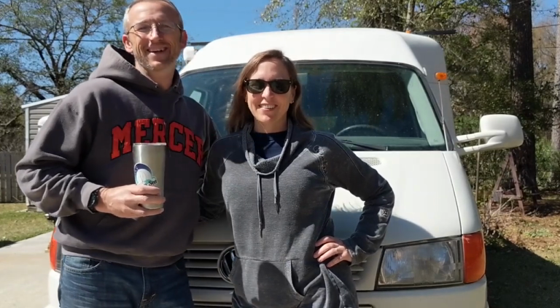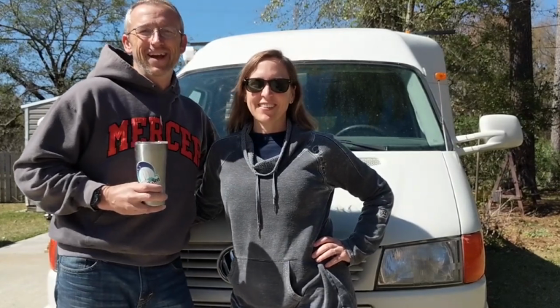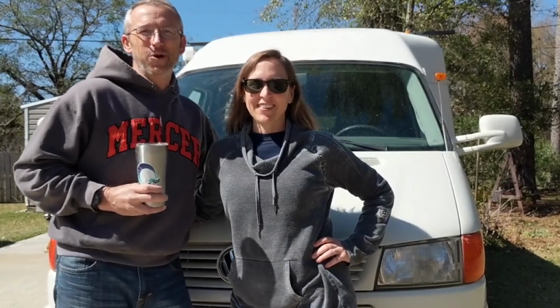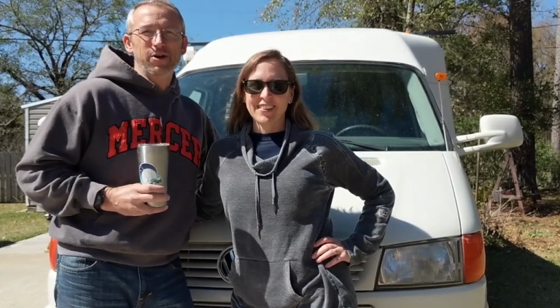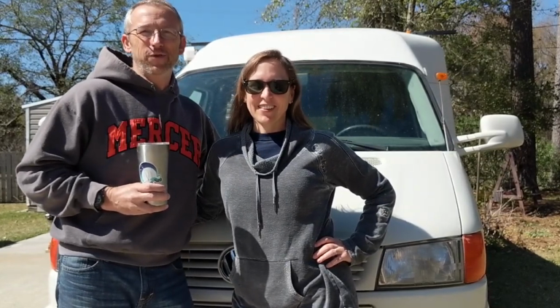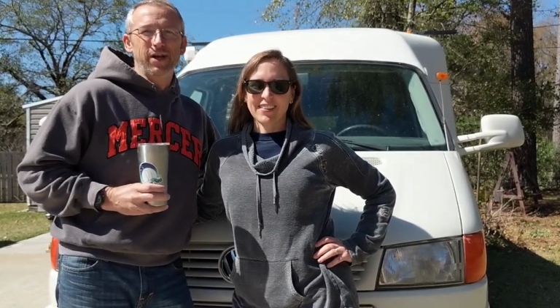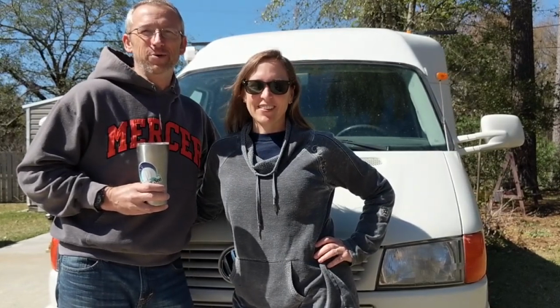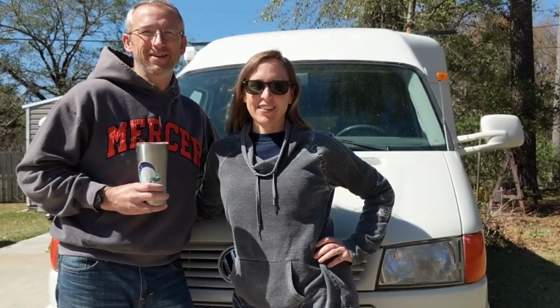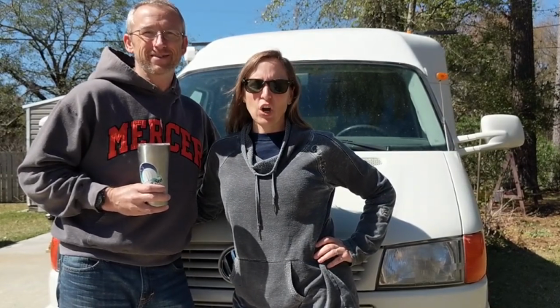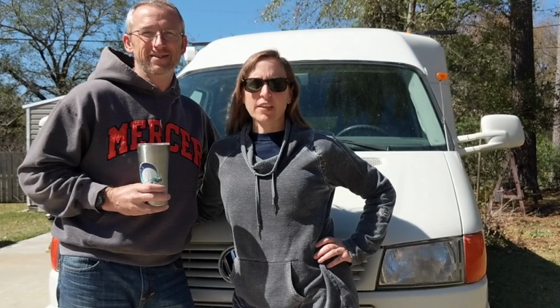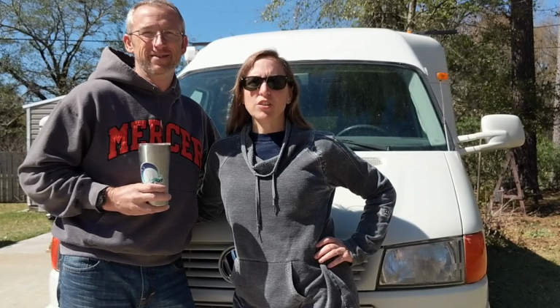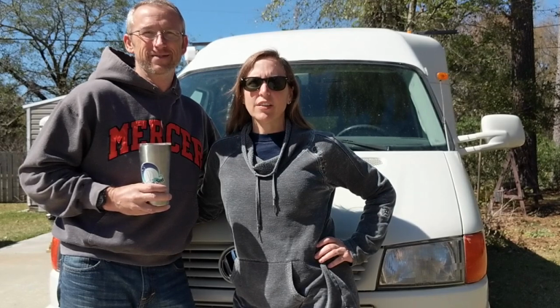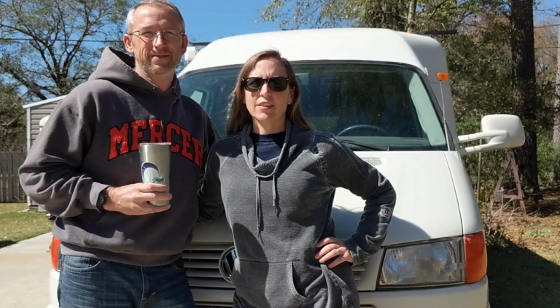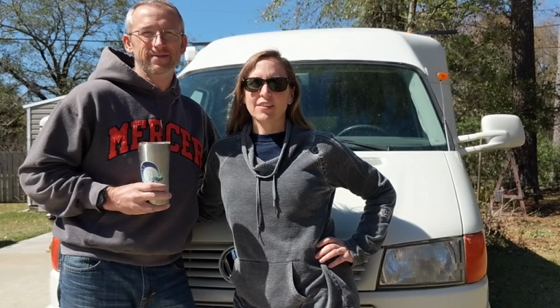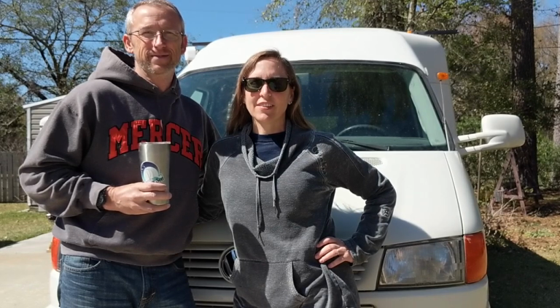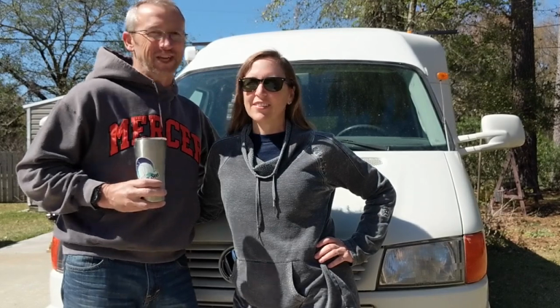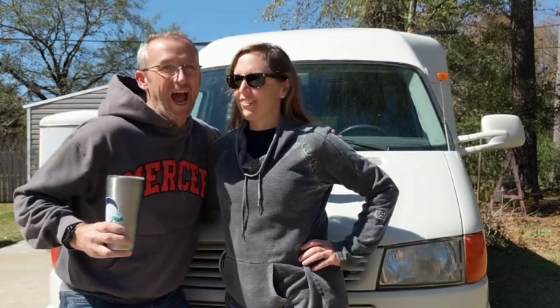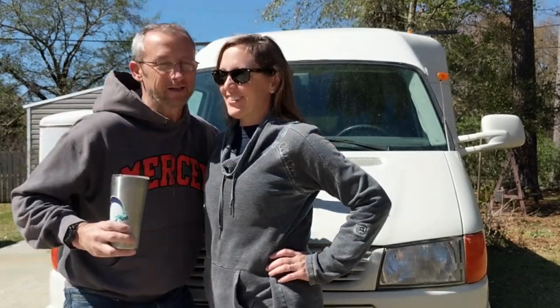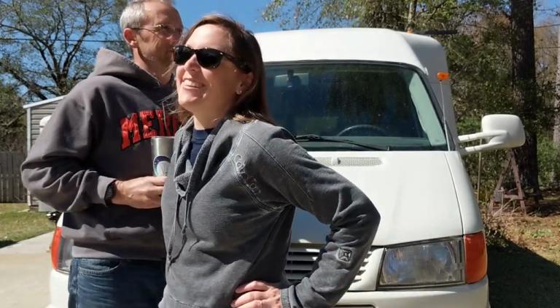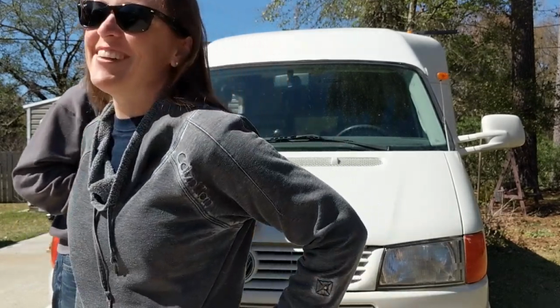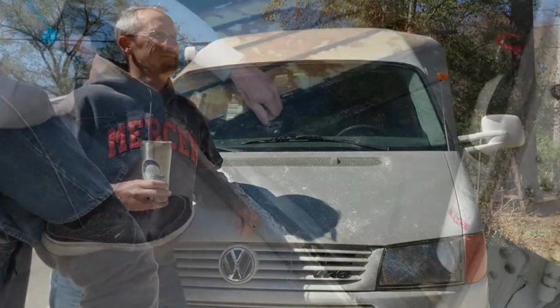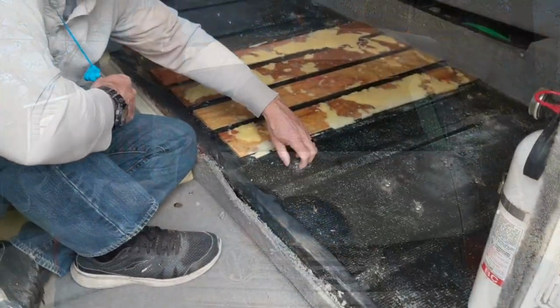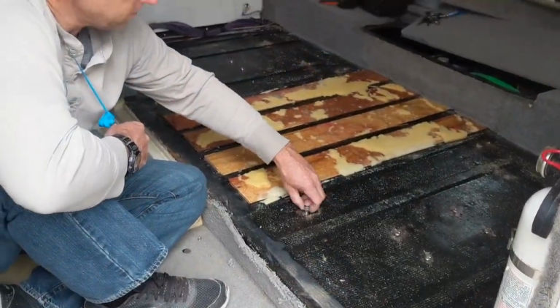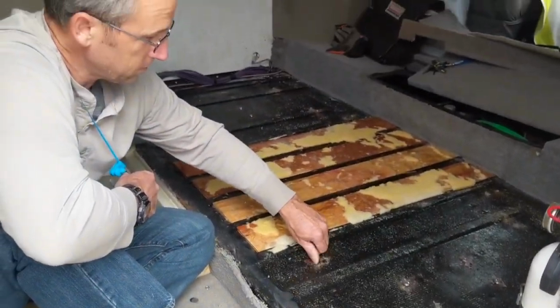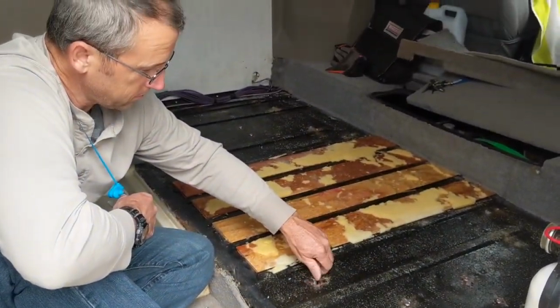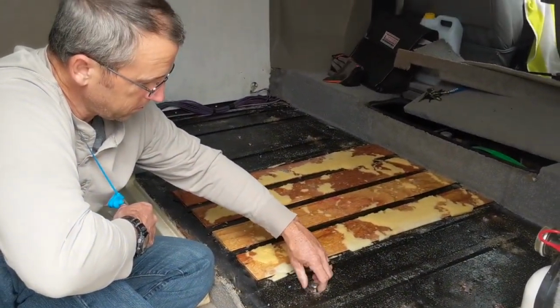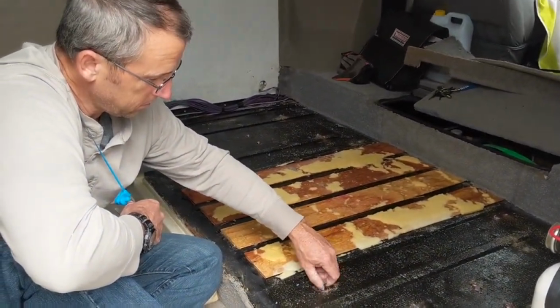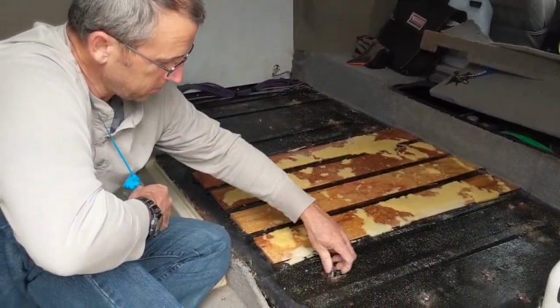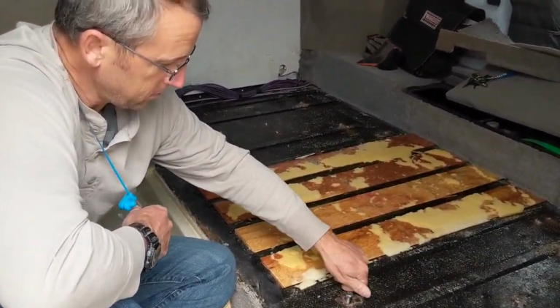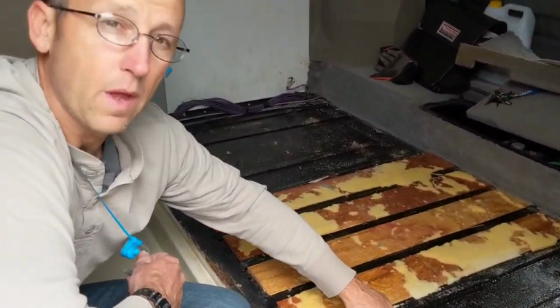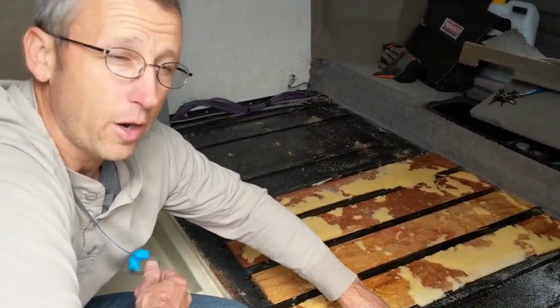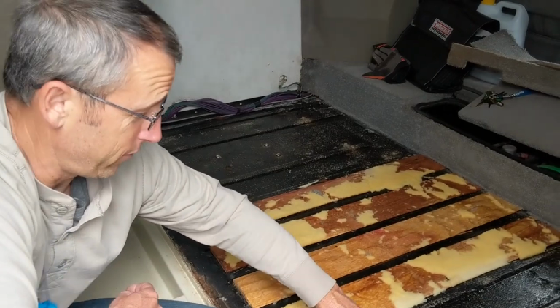Hey guys, we are Mark and Jennifer with Sailing Lunacy, RV edition. What's happening today? Carpet removal.